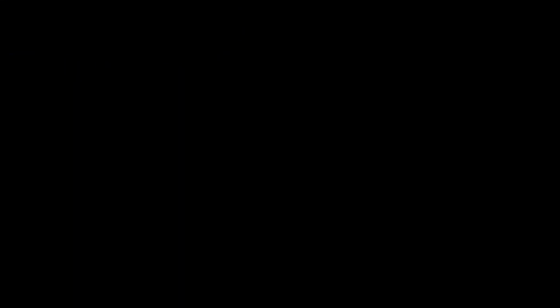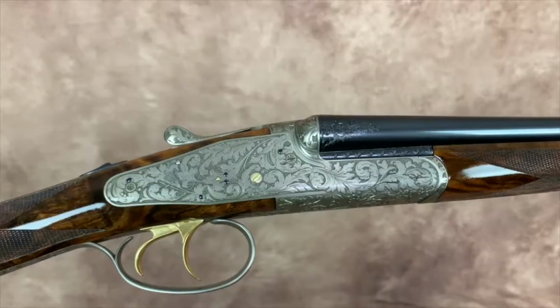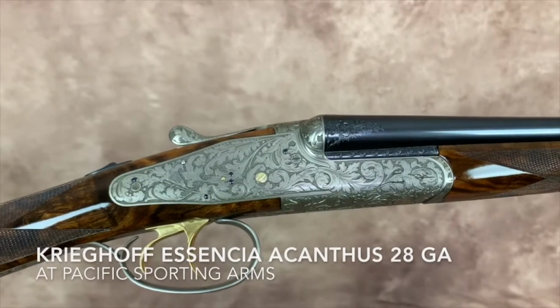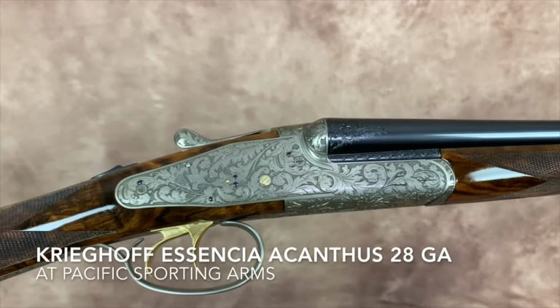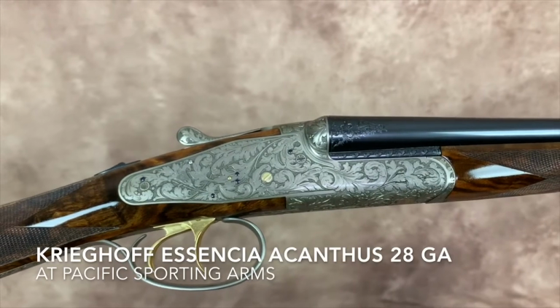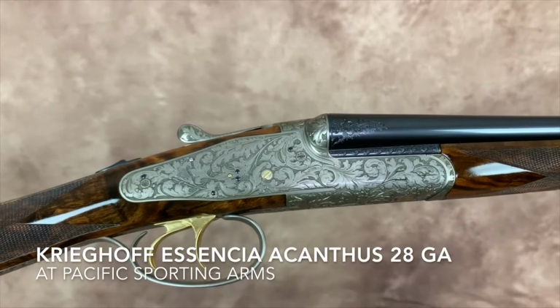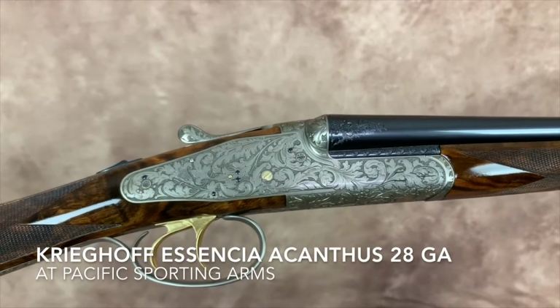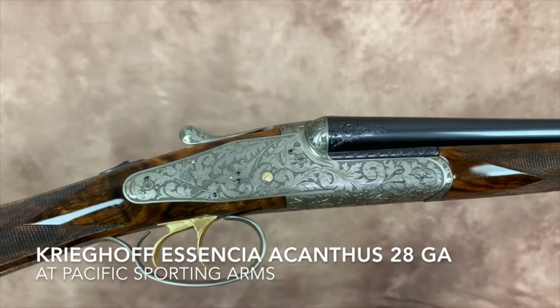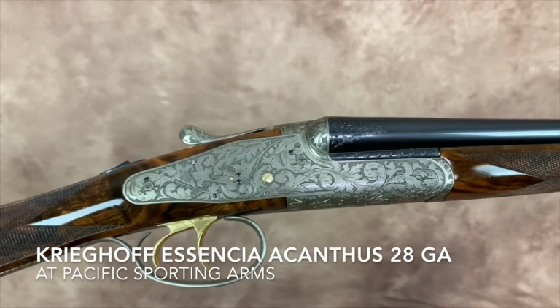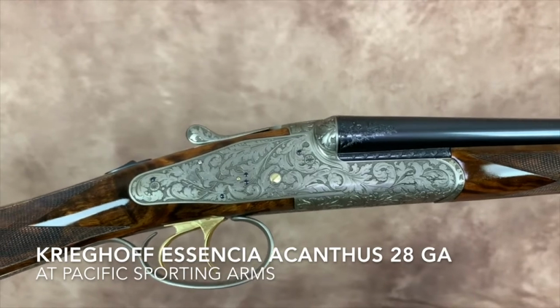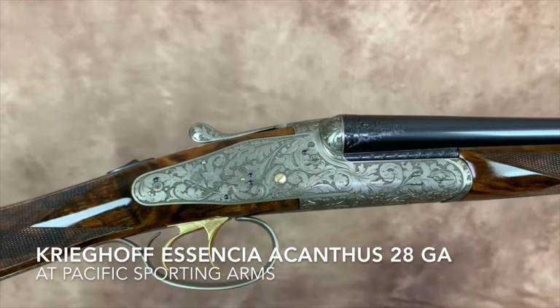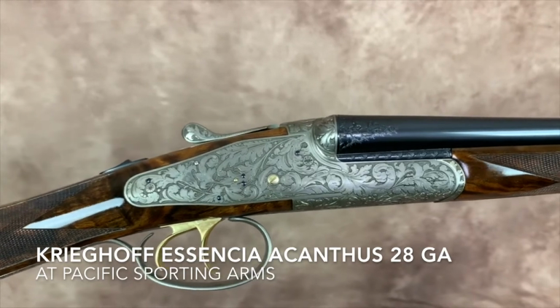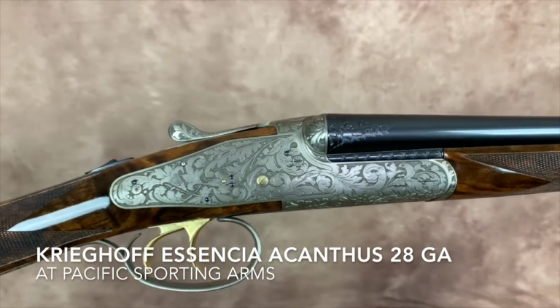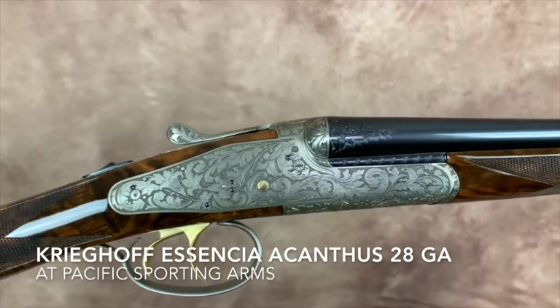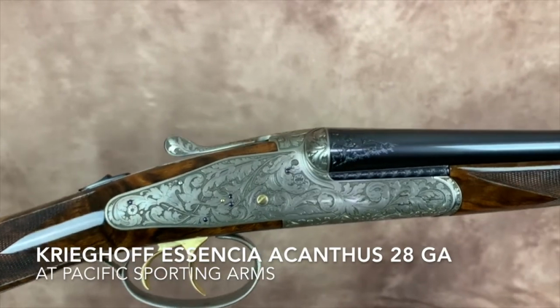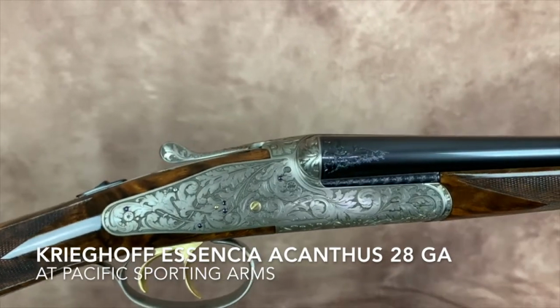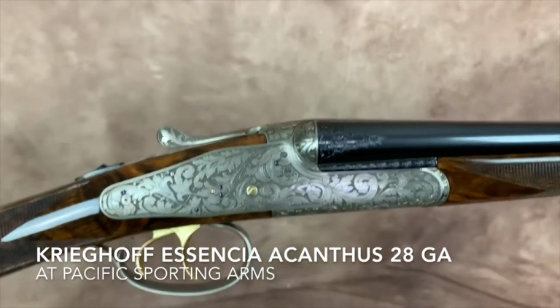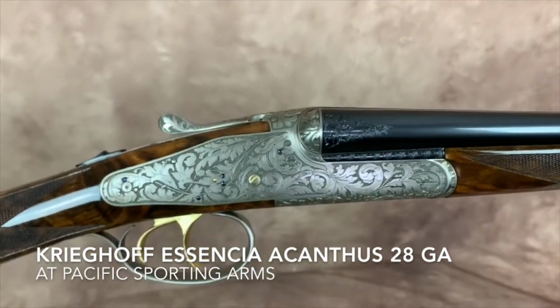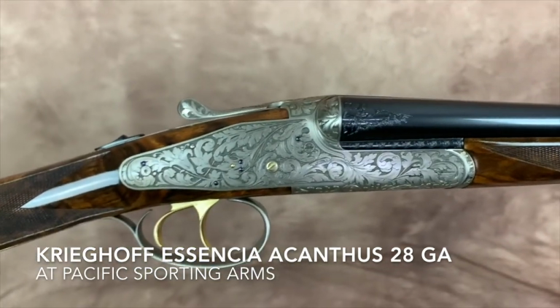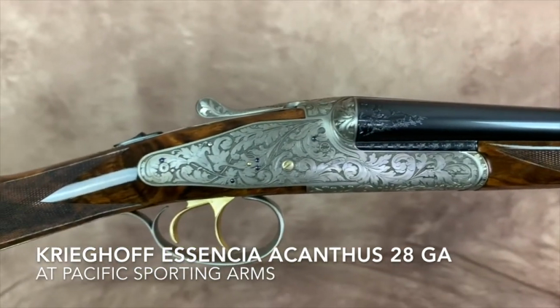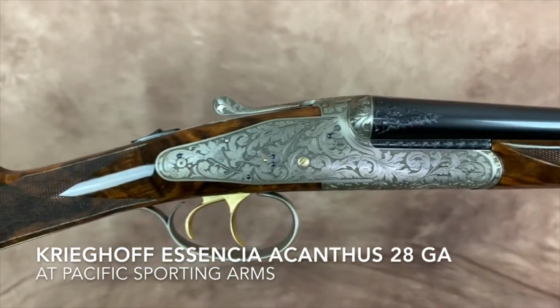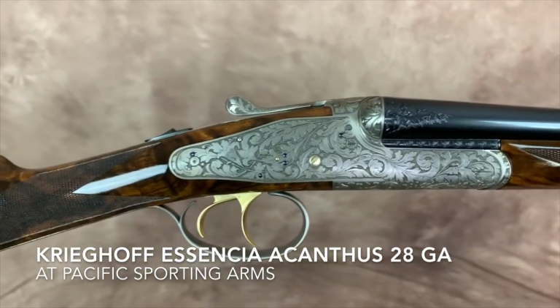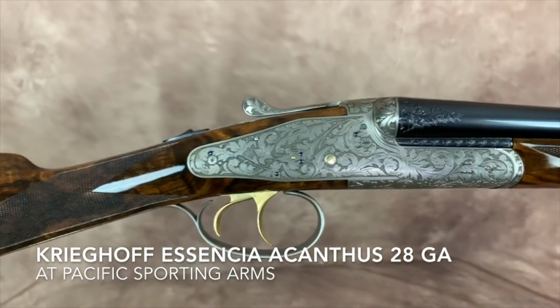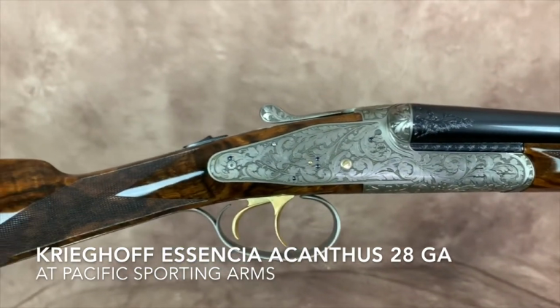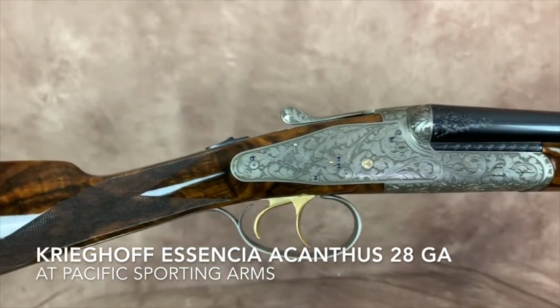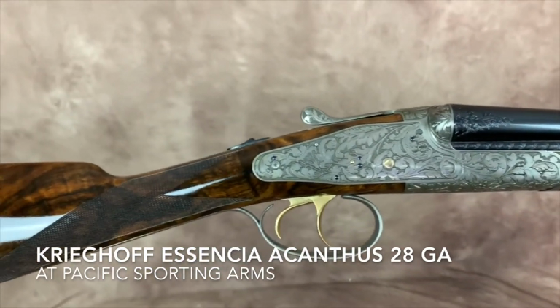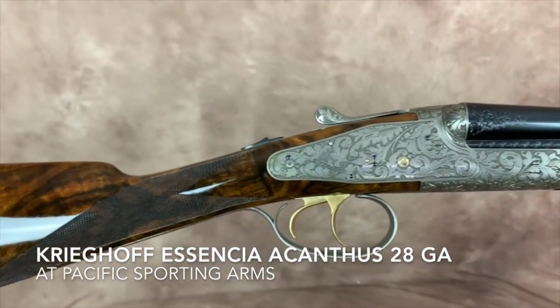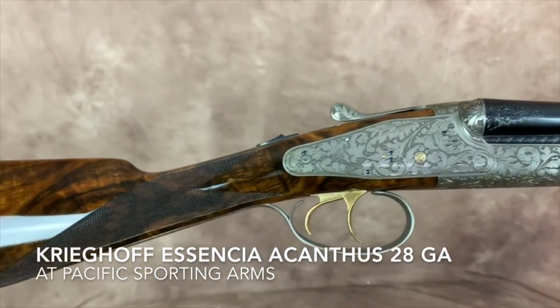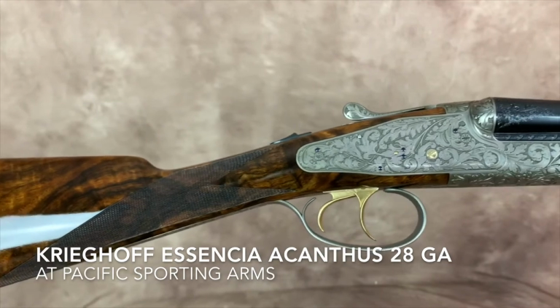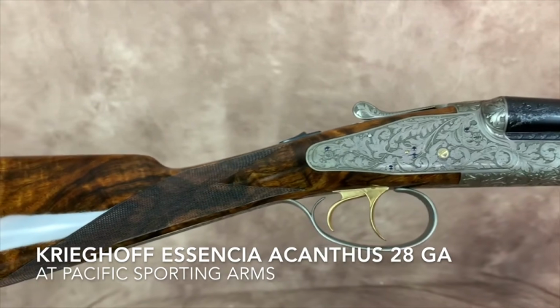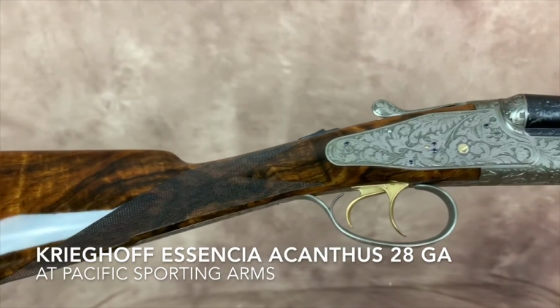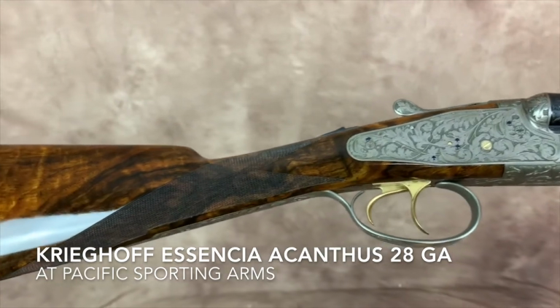Hi, welcome to Pacific Sporting Arms TV. My name is John Herkowitz and today we'd like to feature a brand new Kraigoff Essentia side by side.